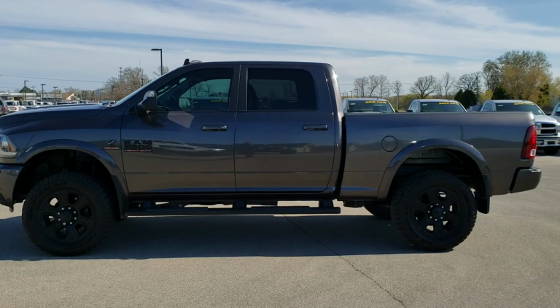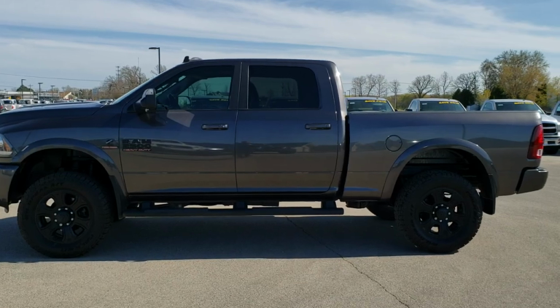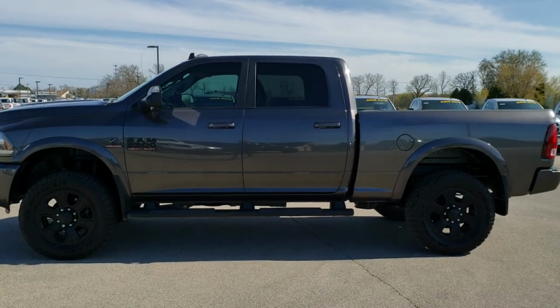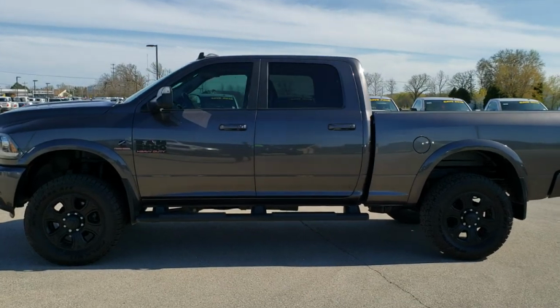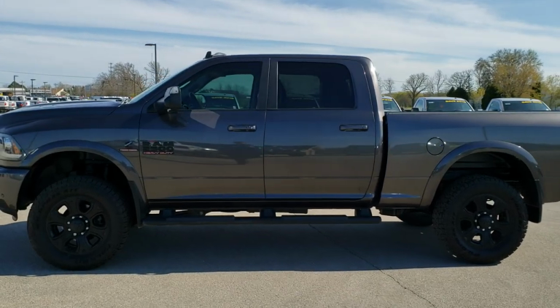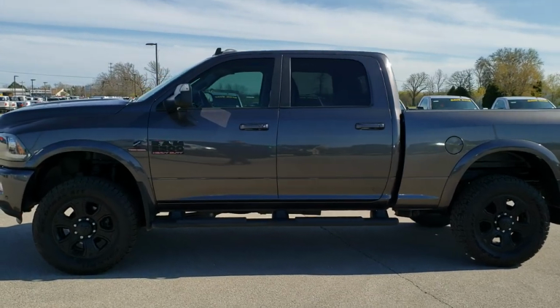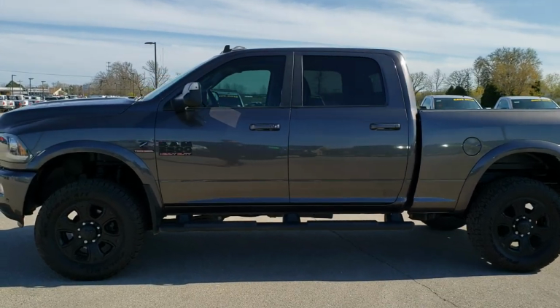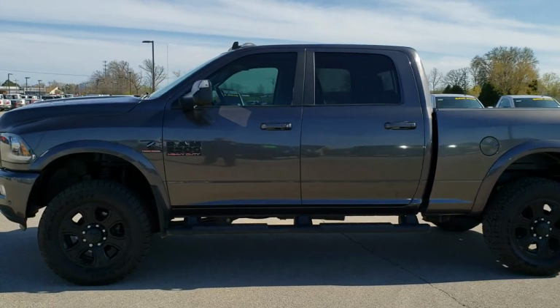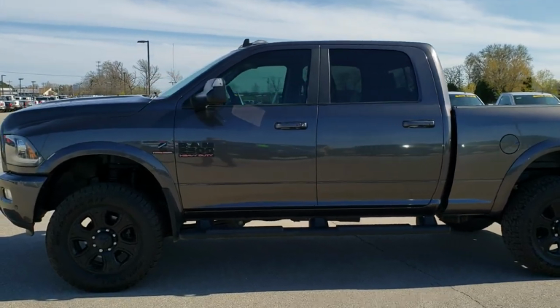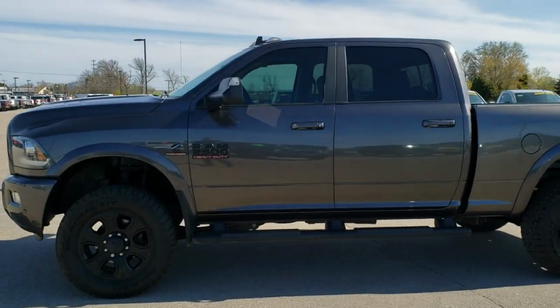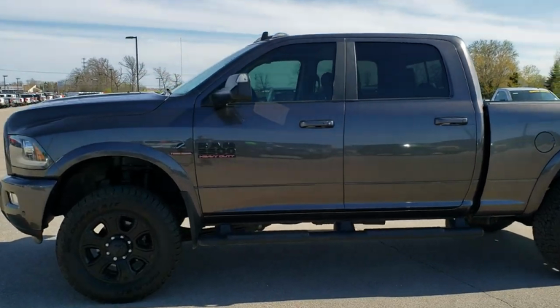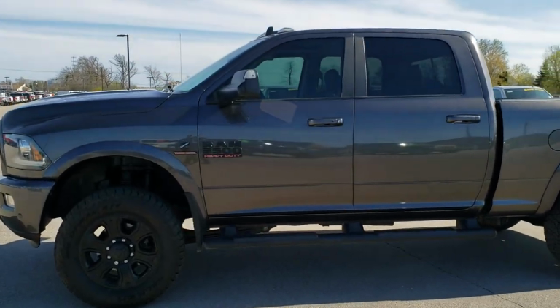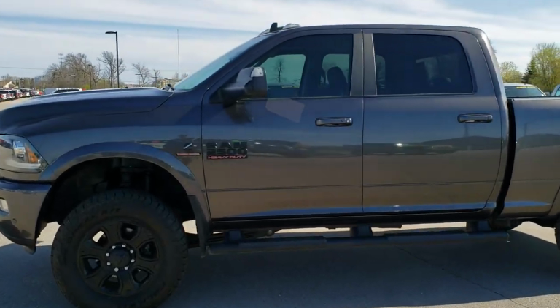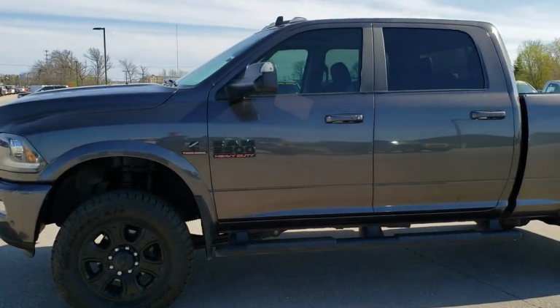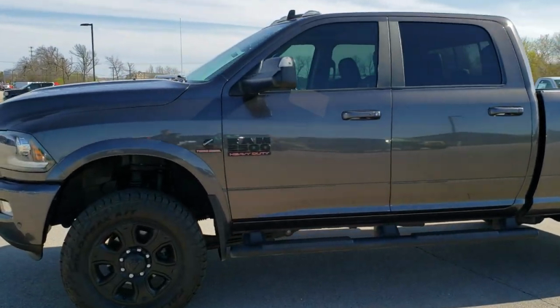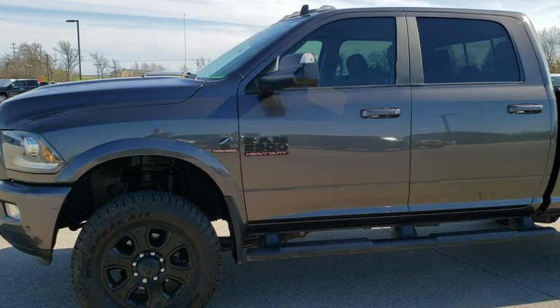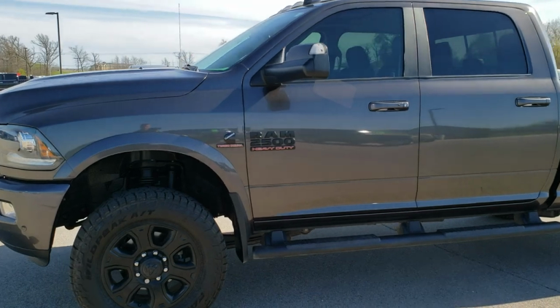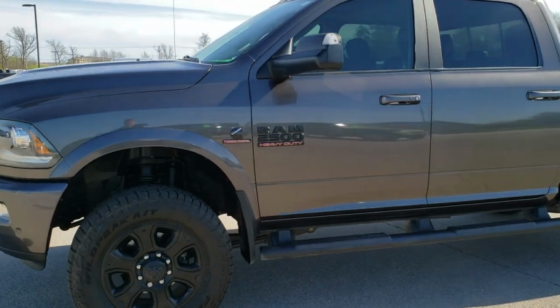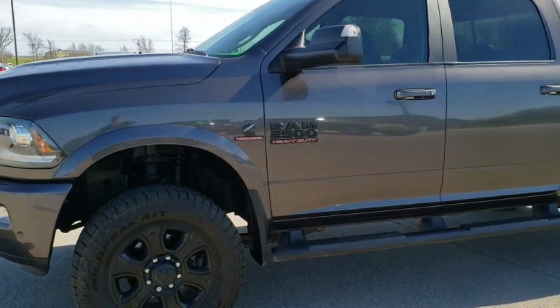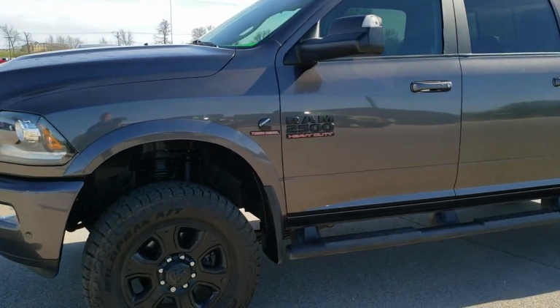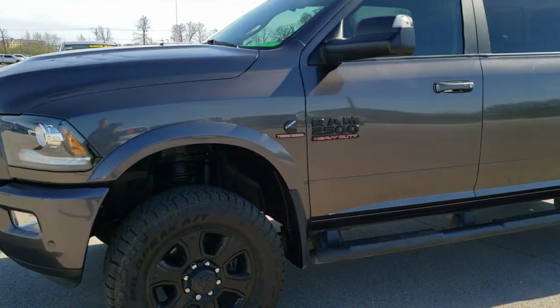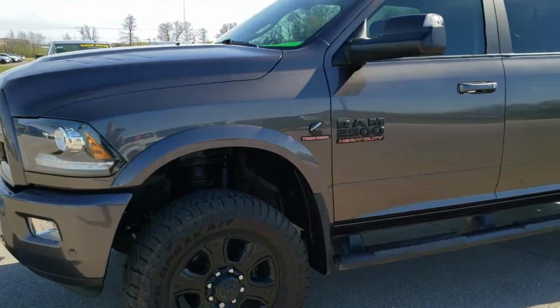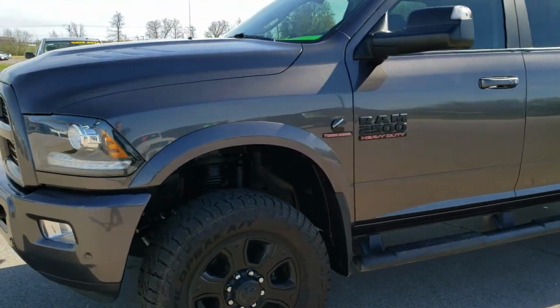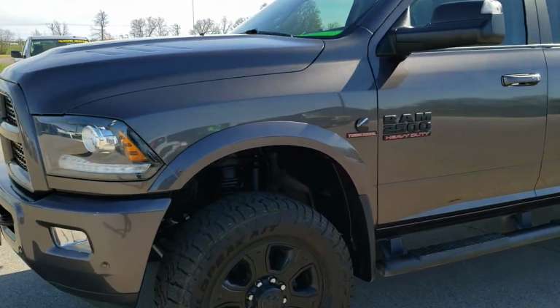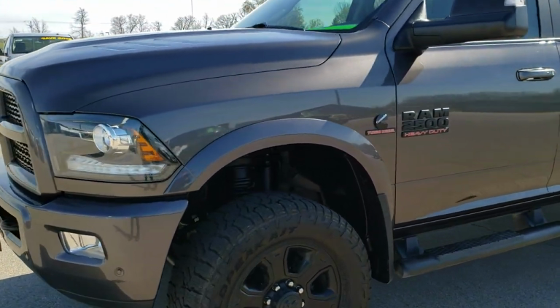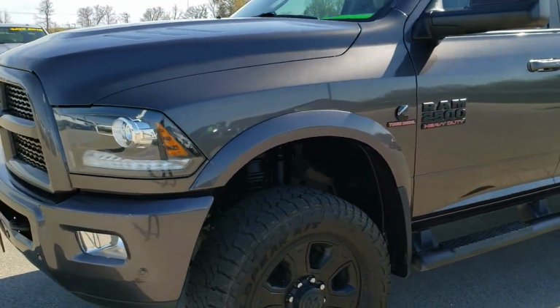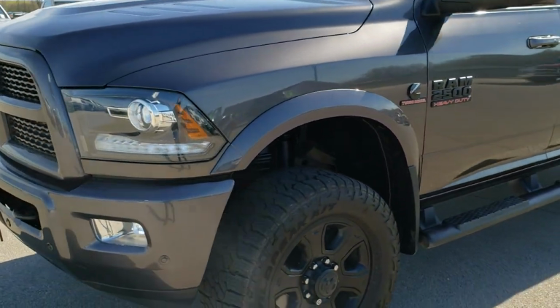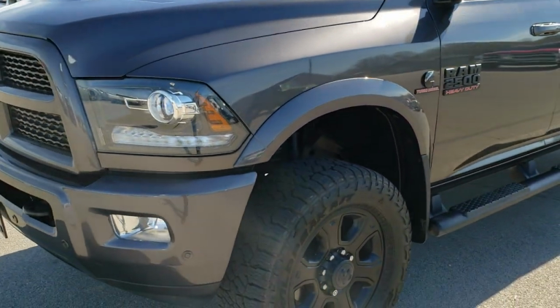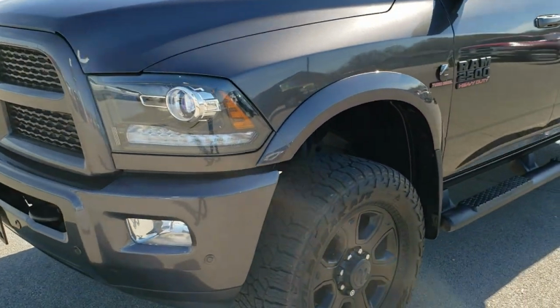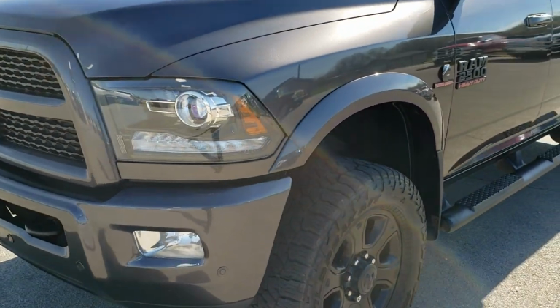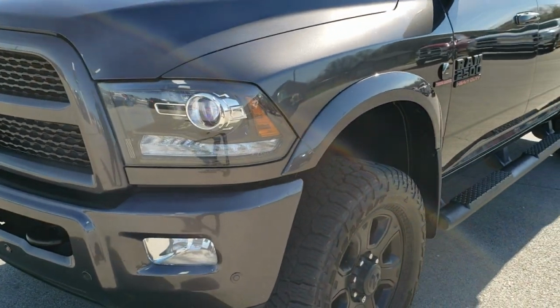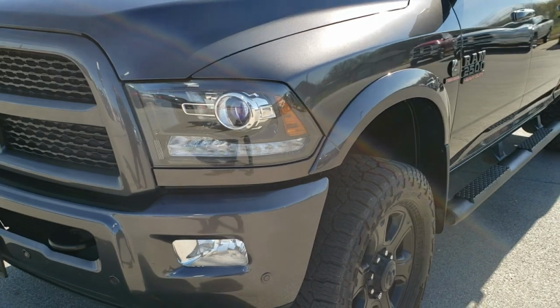This is stock number 10081. We are here at Summit Automotive in Fond du Lac, Wisconsin, your new and used heavy duty truck and Ram headquarters.